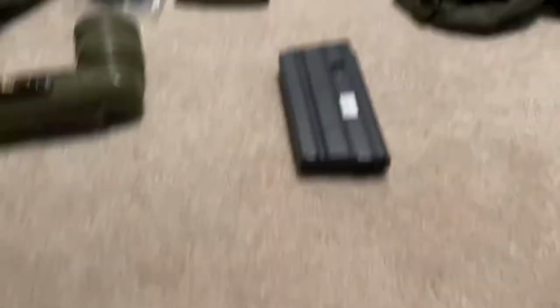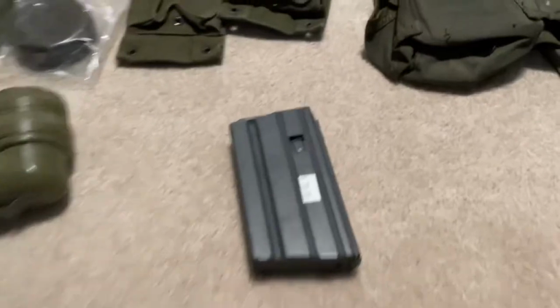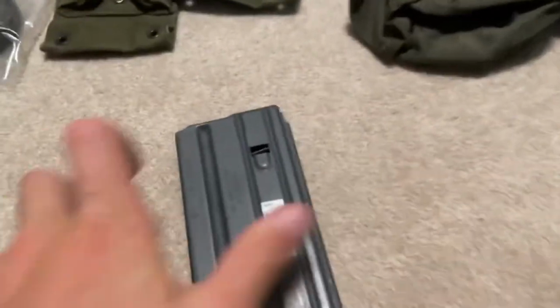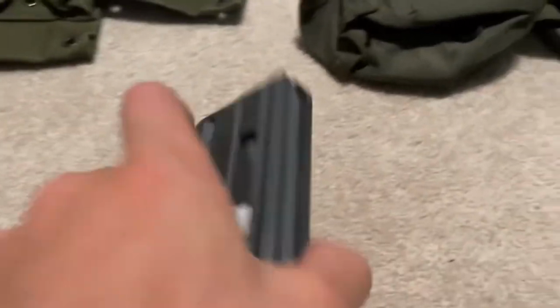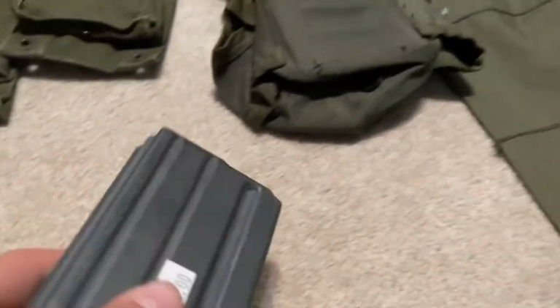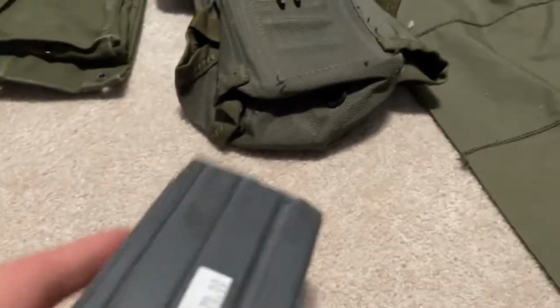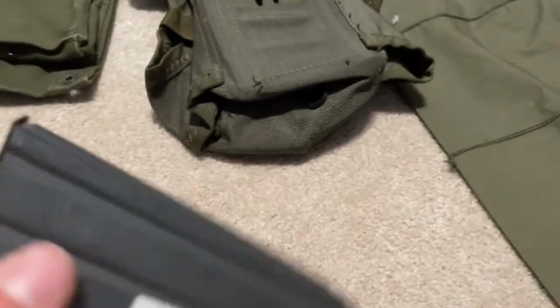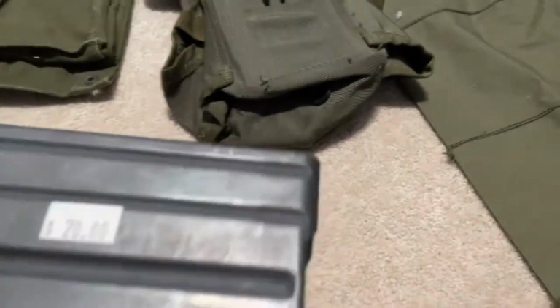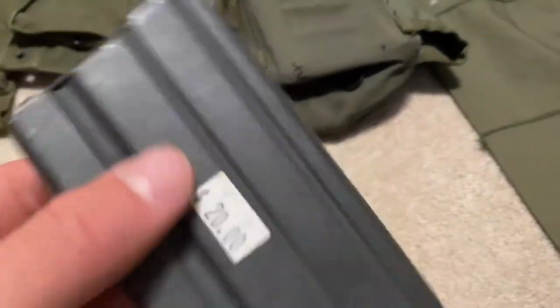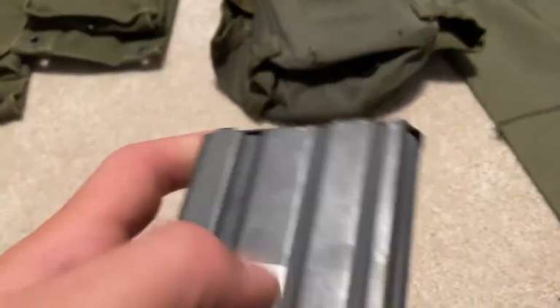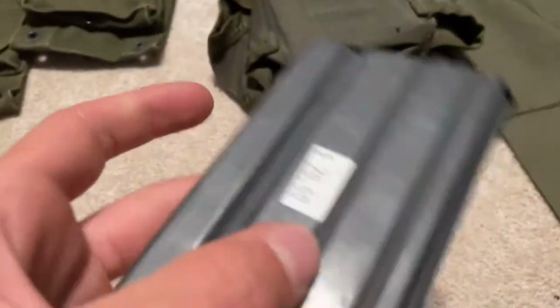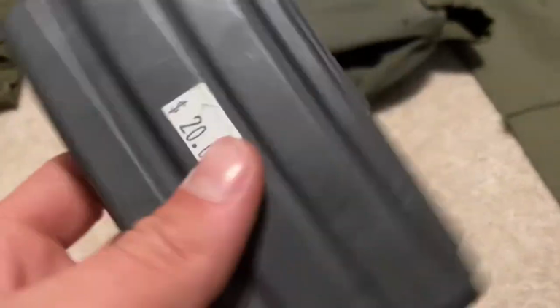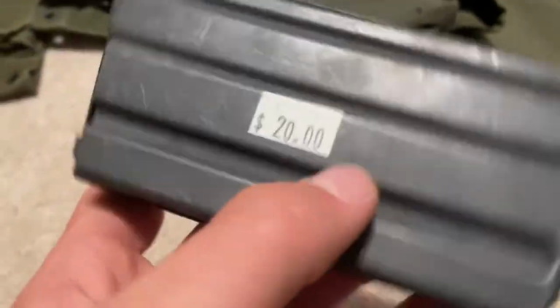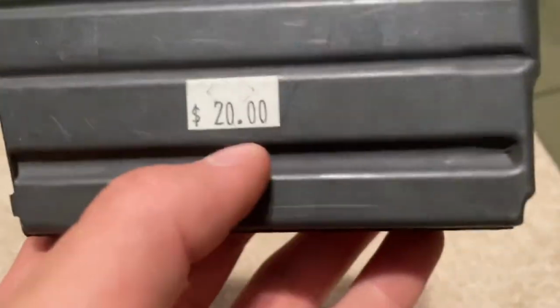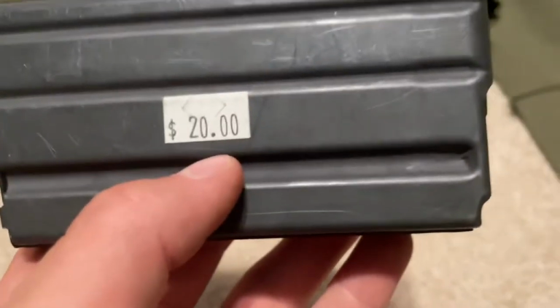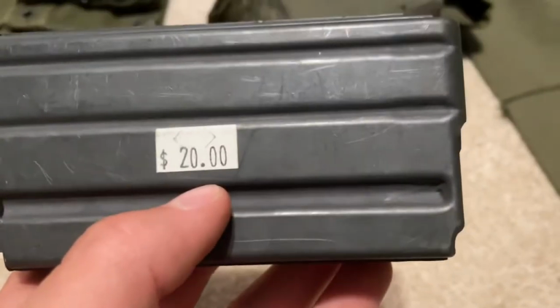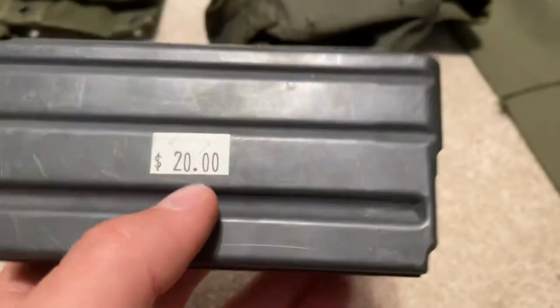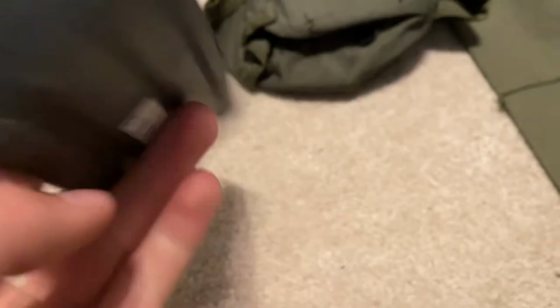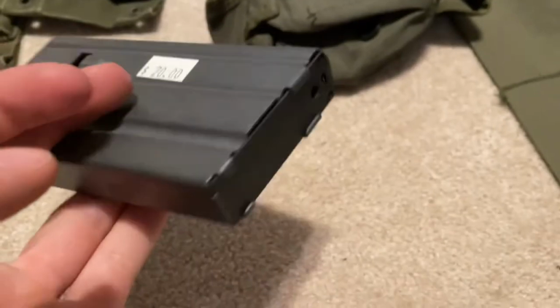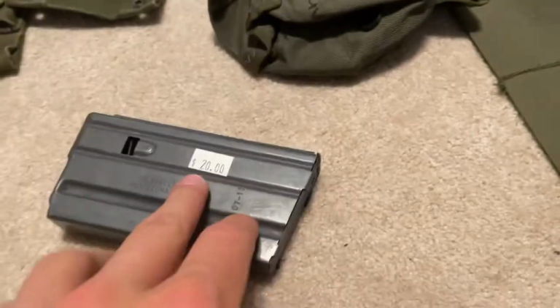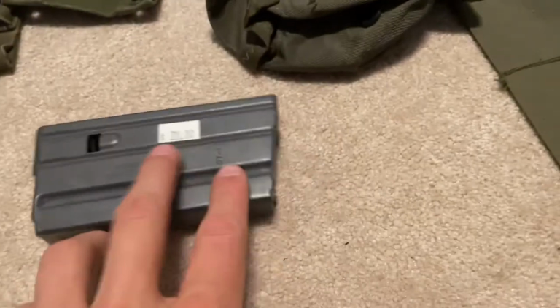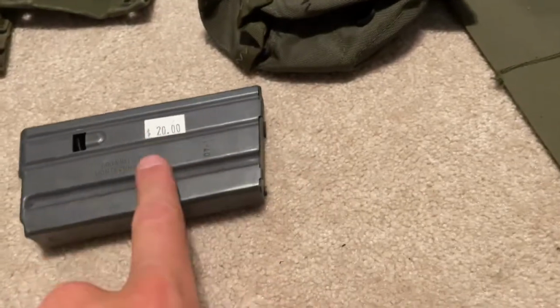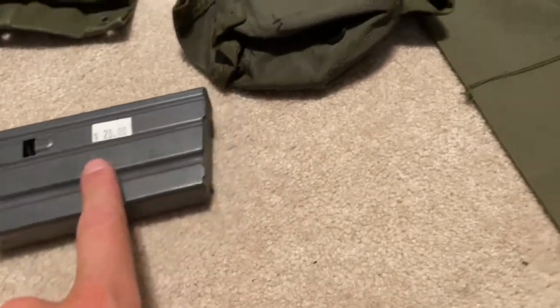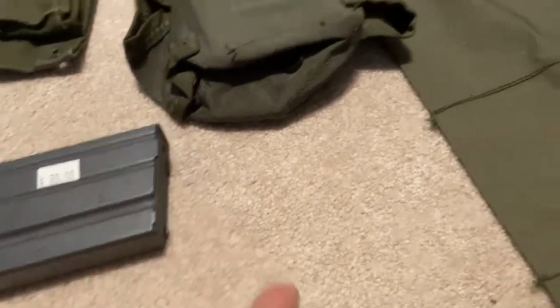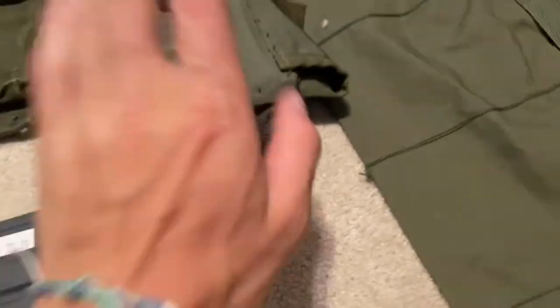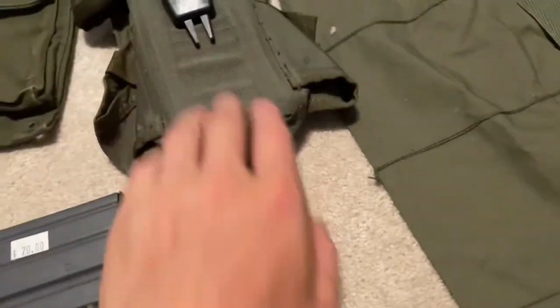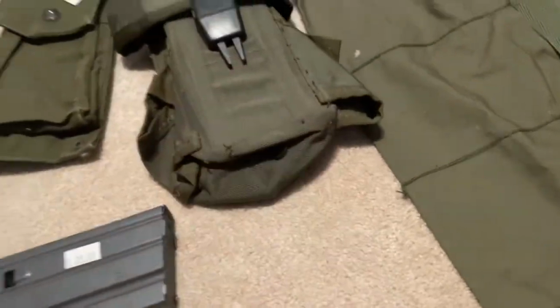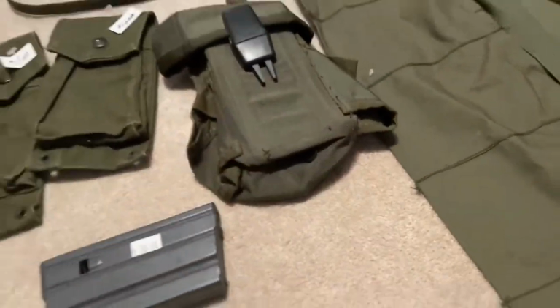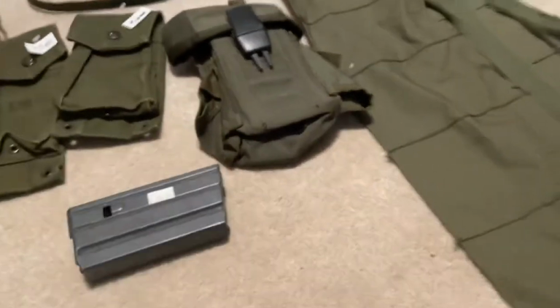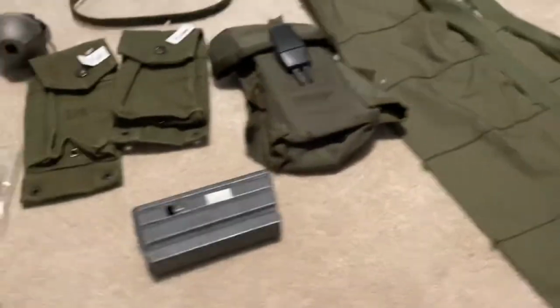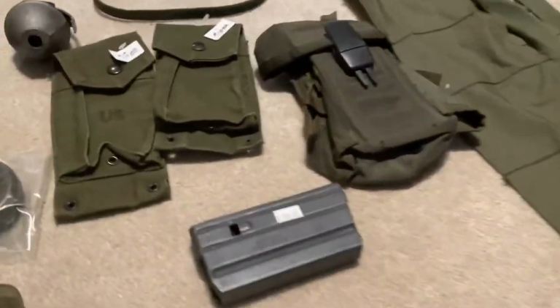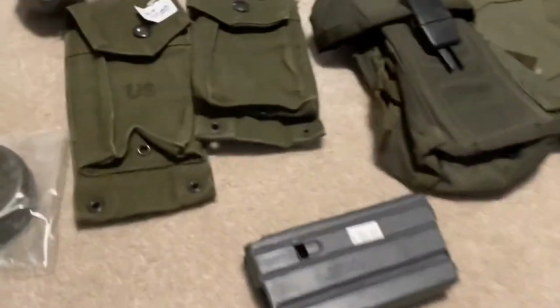I also got a 20-round M16 magazine for twenty bucks. They only had one of them — all the other ones were 30-round.